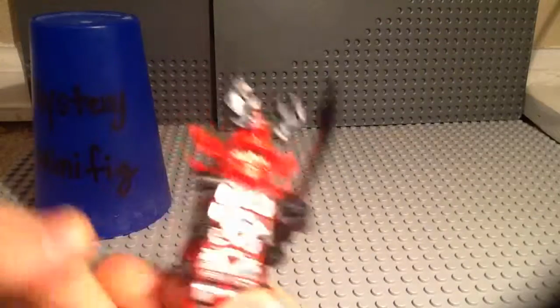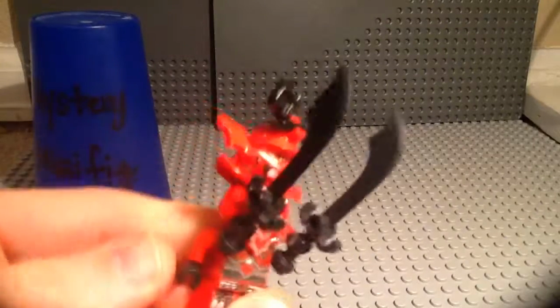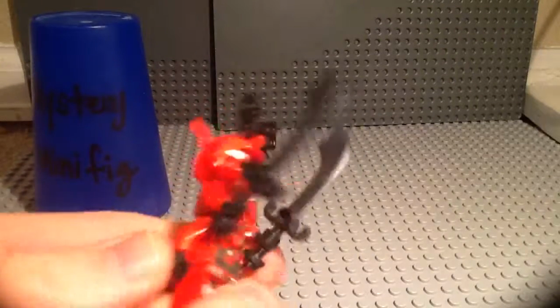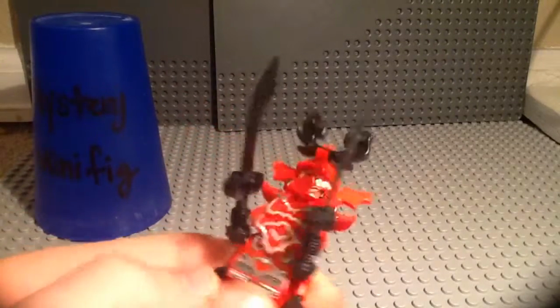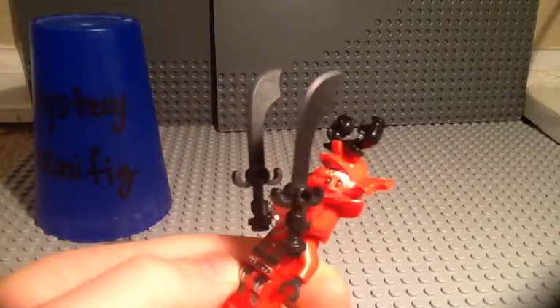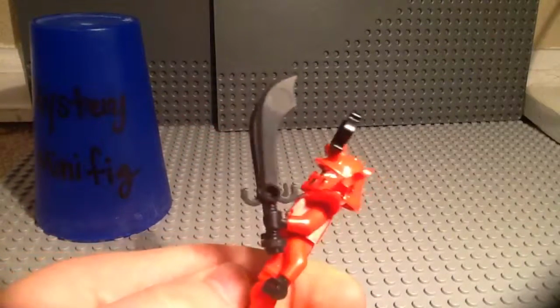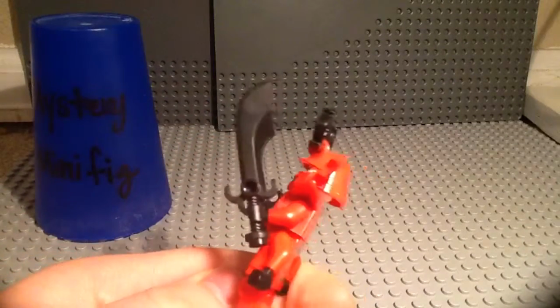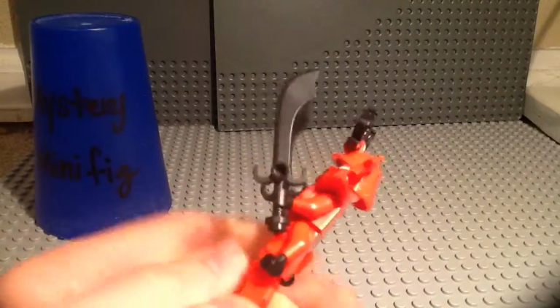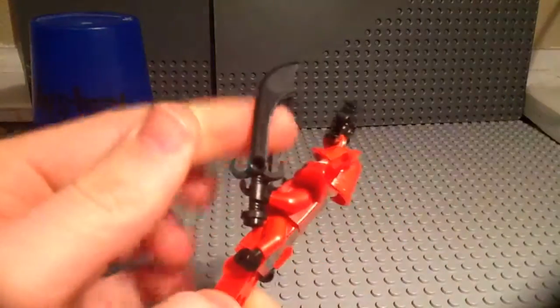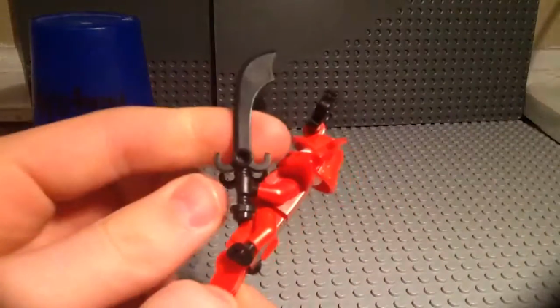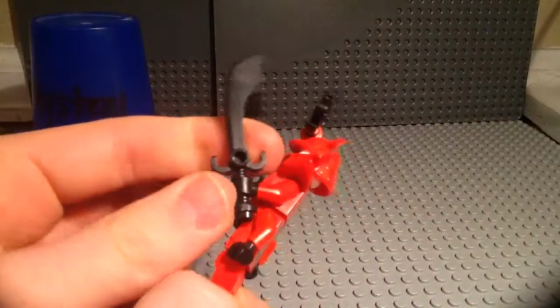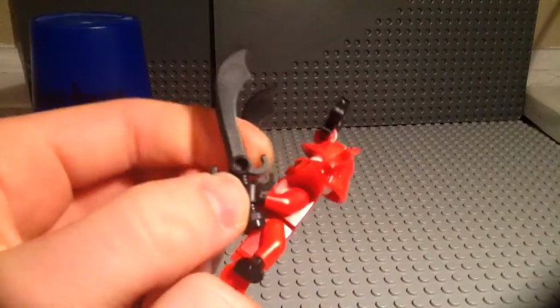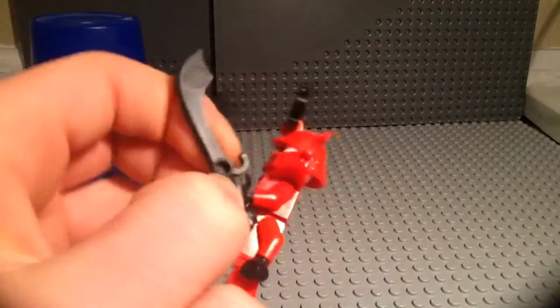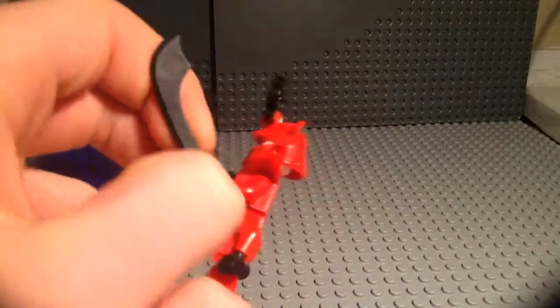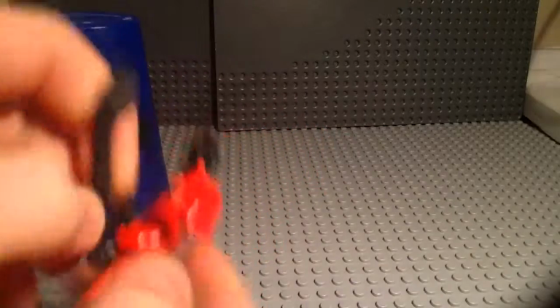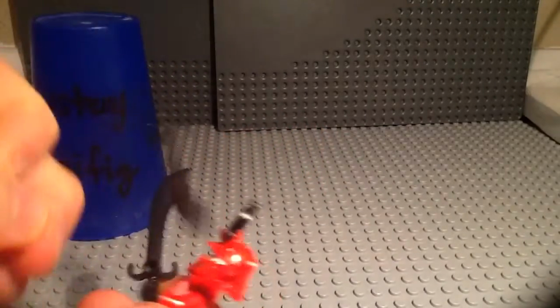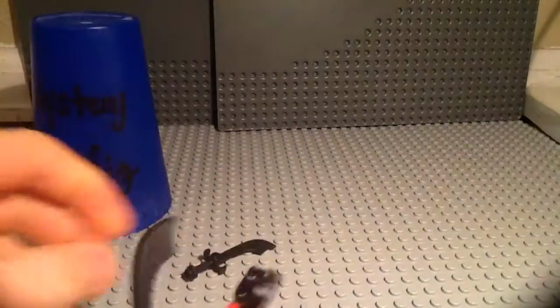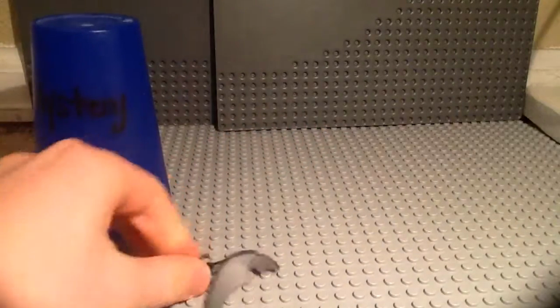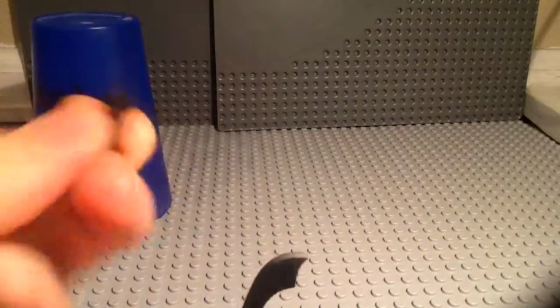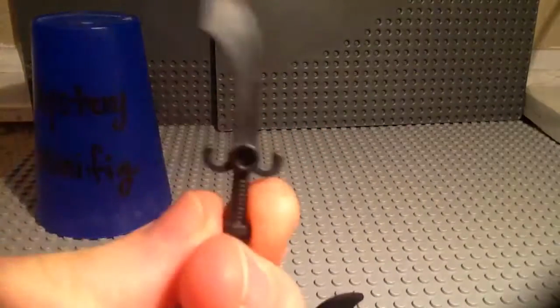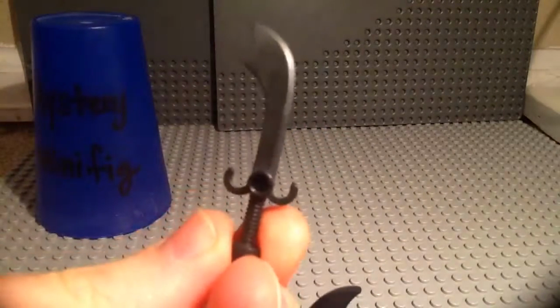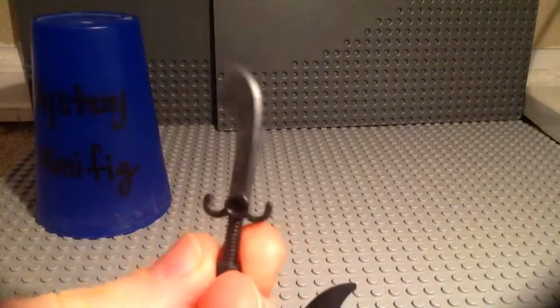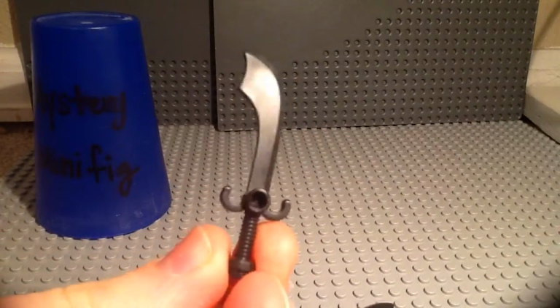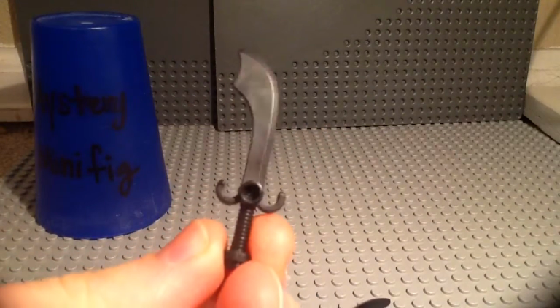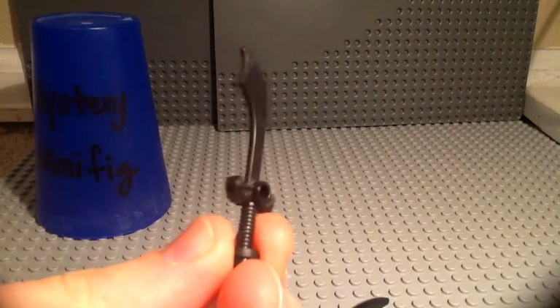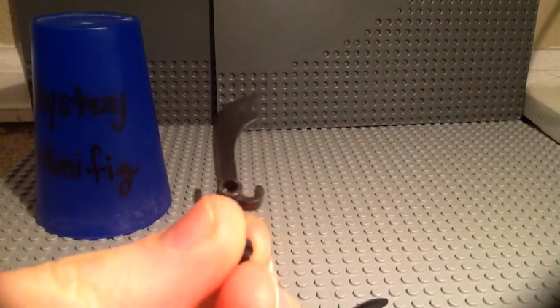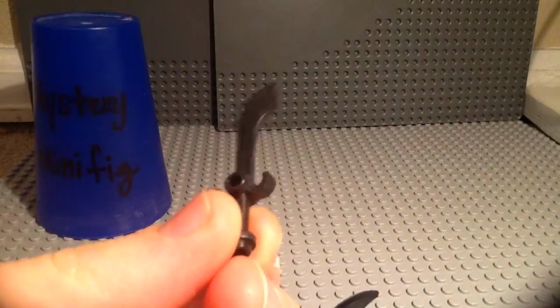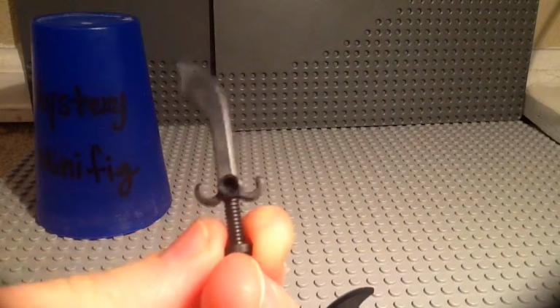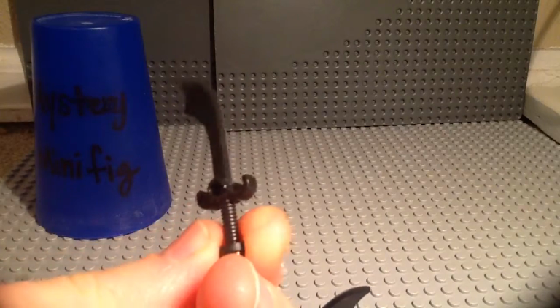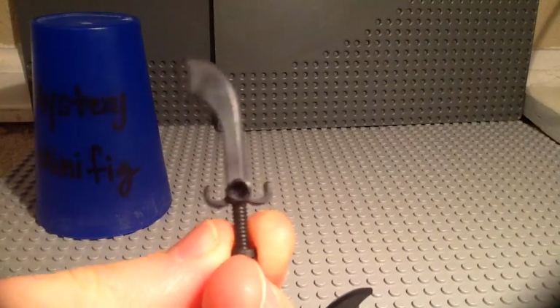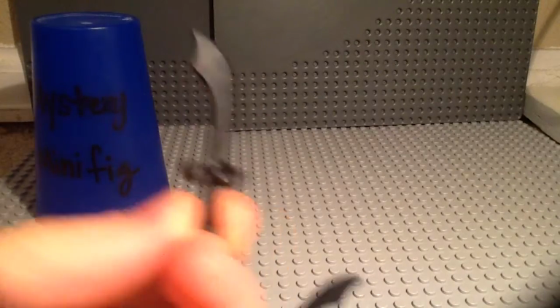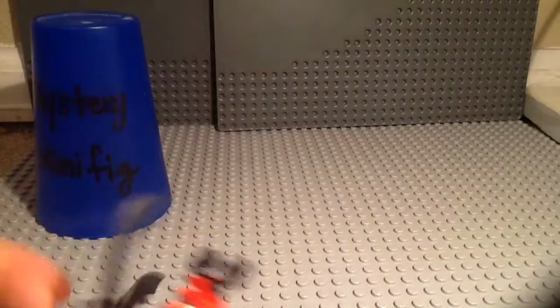You can see he's got his two swords right there and they're just regular LEGO swords. I think these first came out in Orient Expedition for Adventures but I'm not positive.